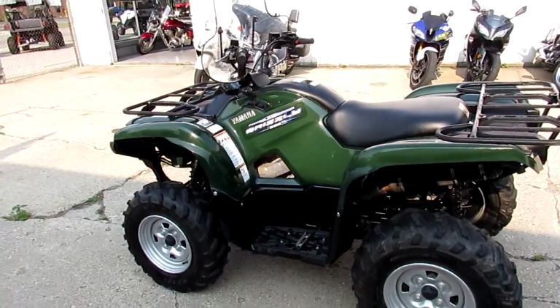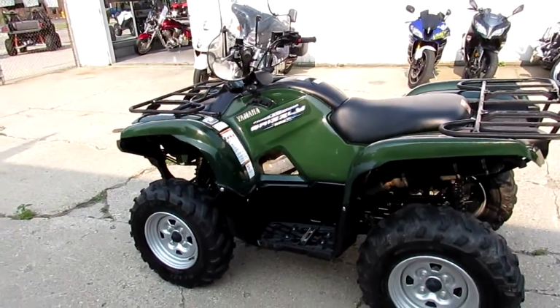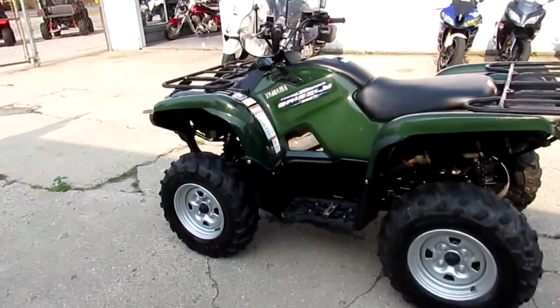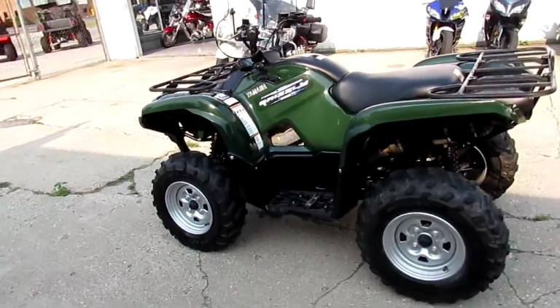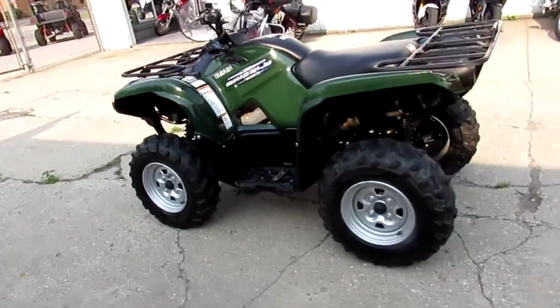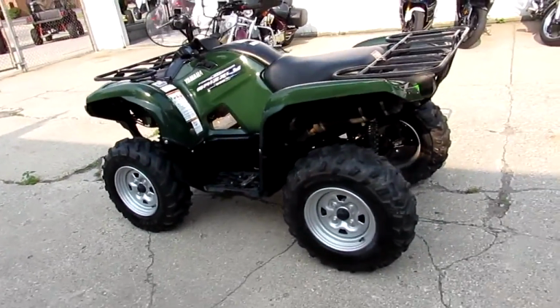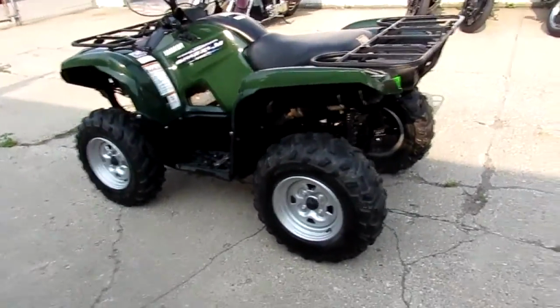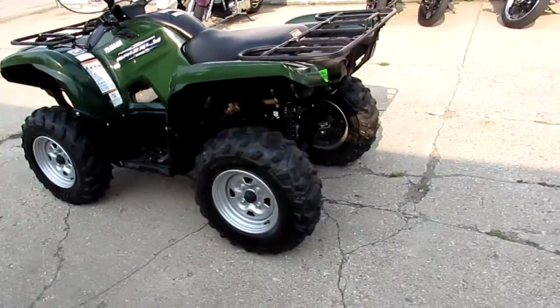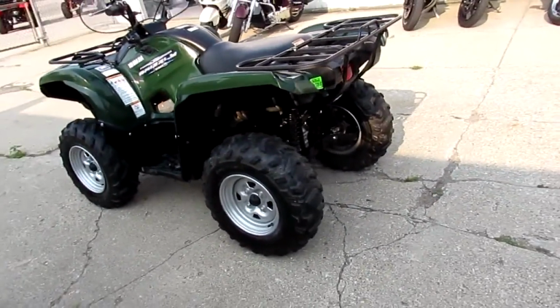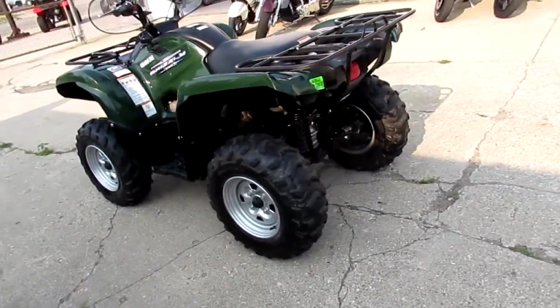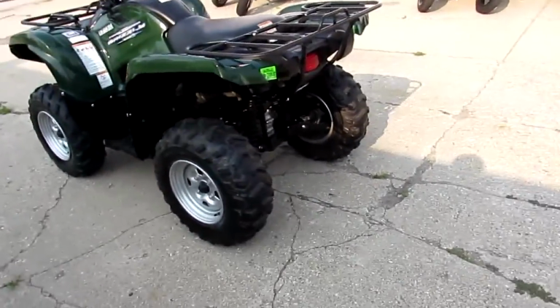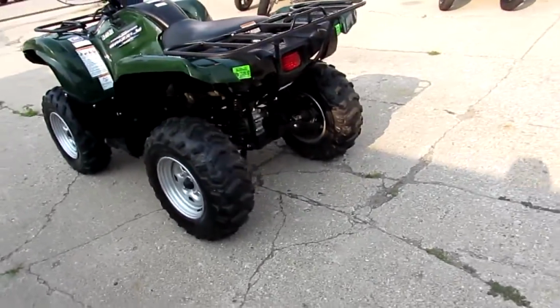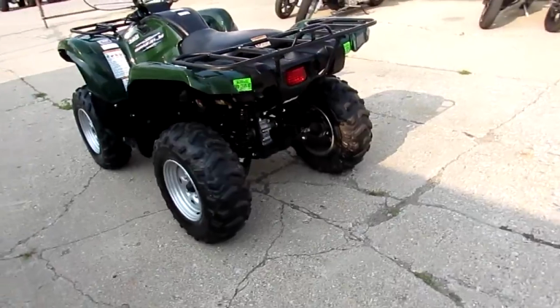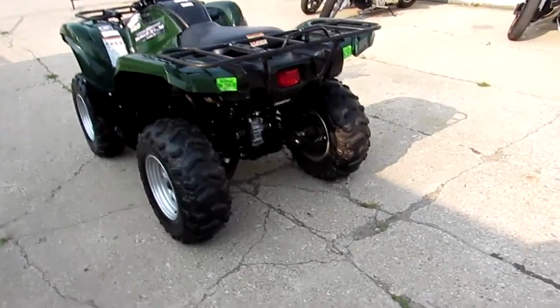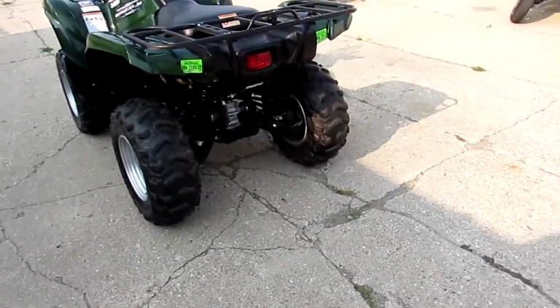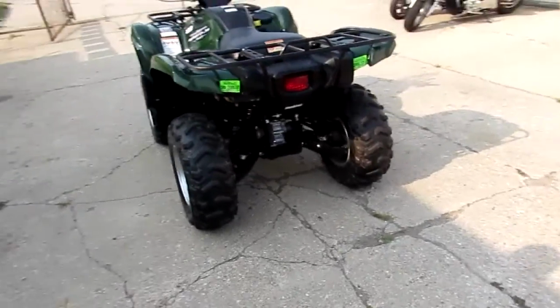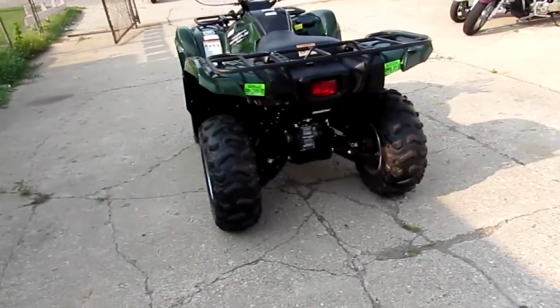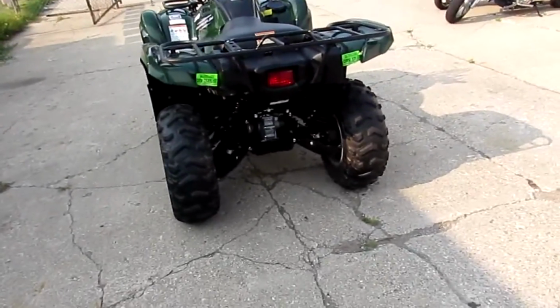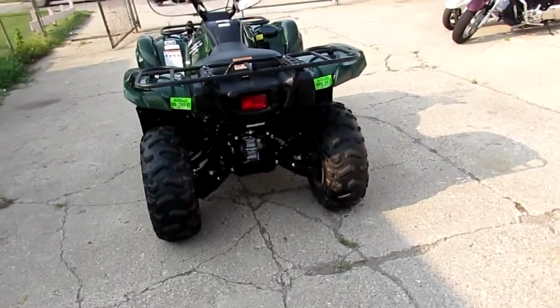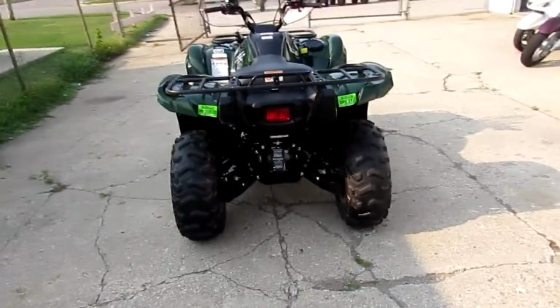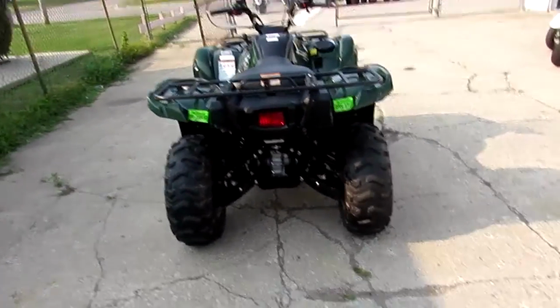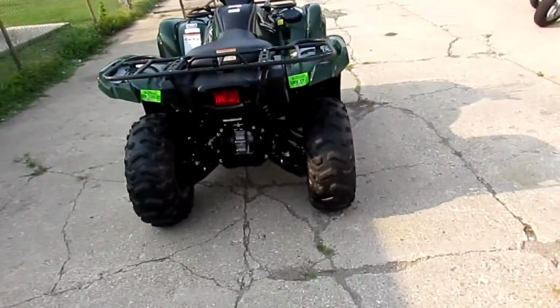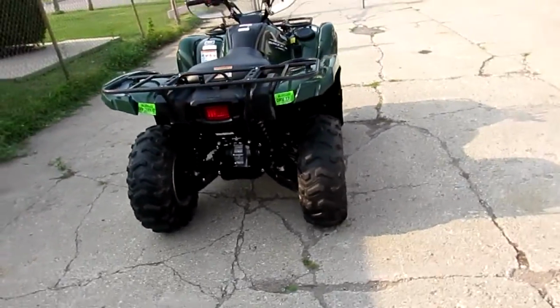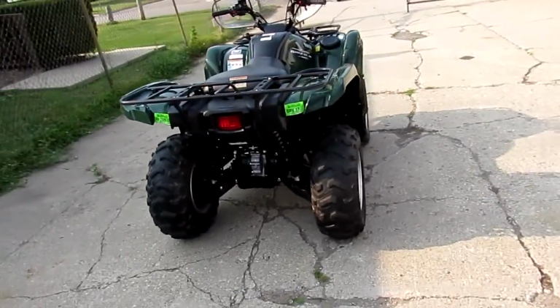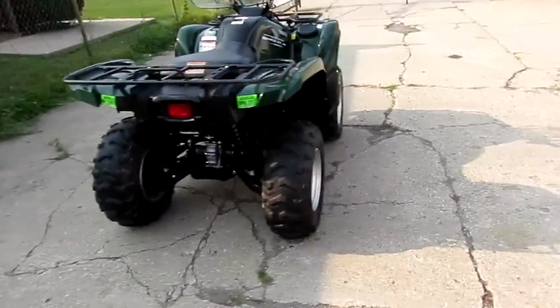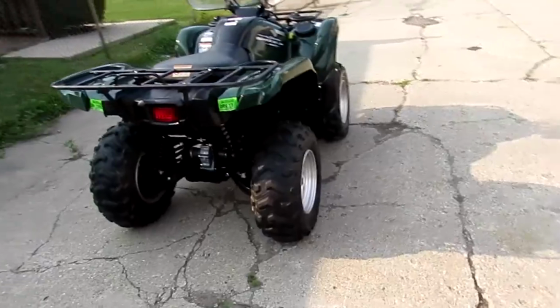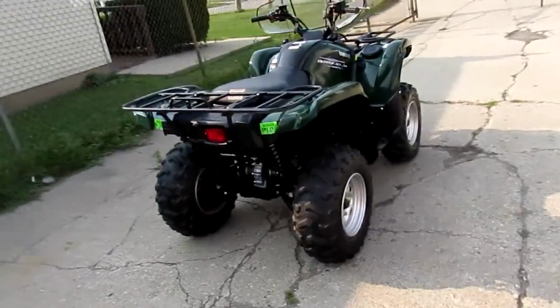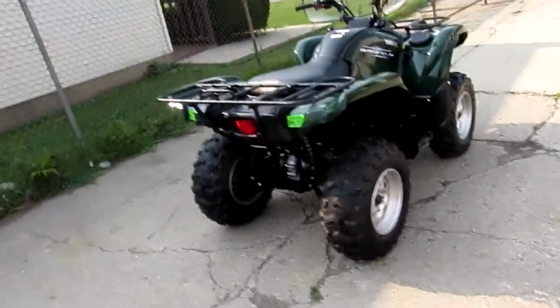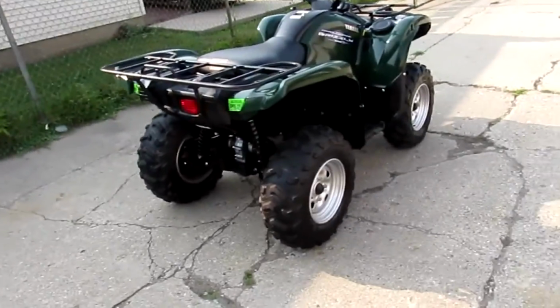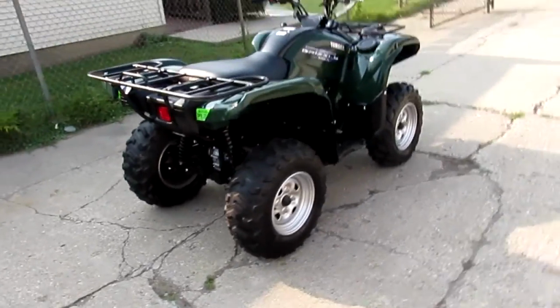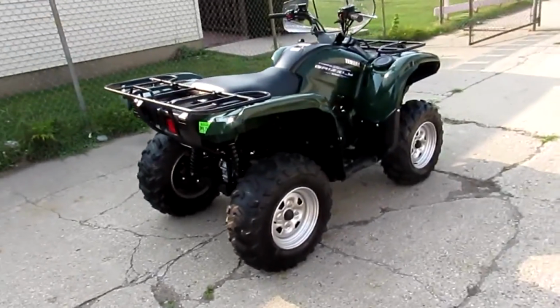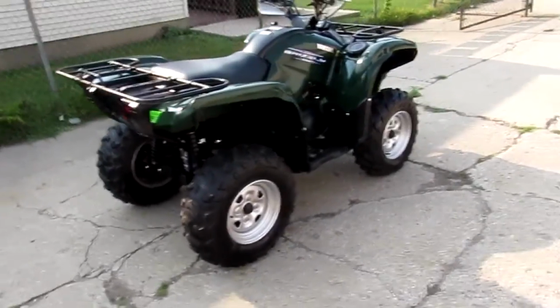Hey guys, it's Approval Powersports doing a video on one nice quad we got here. It's a 2011 Yamaha Grizzly 550 EPS. This thing's priced right at $54.99. We don't get many used quads in, and it won't be here long.